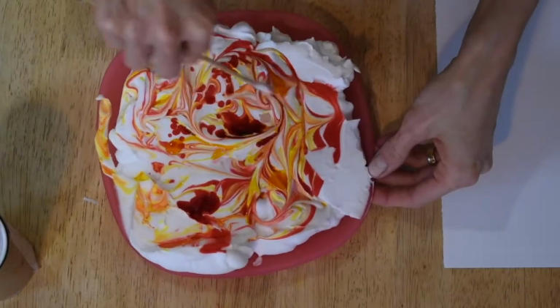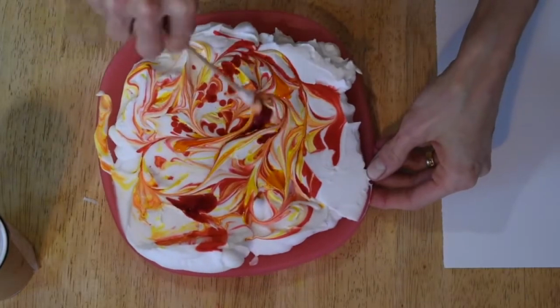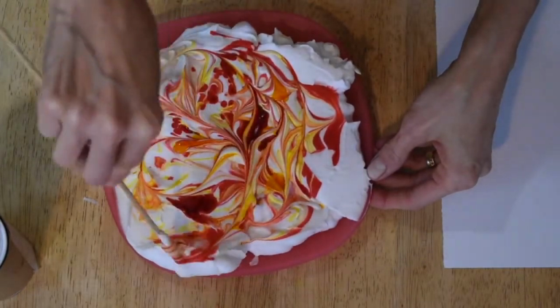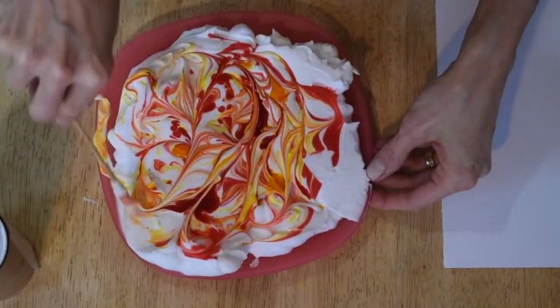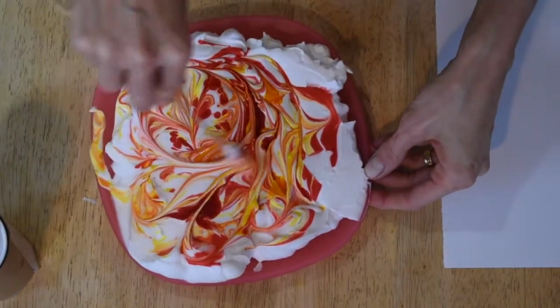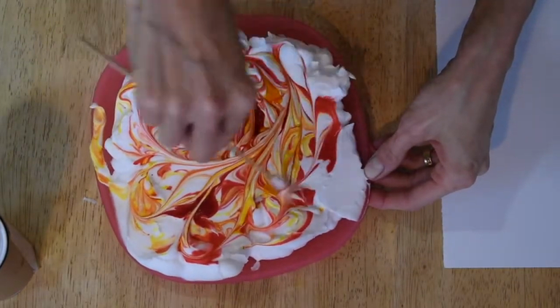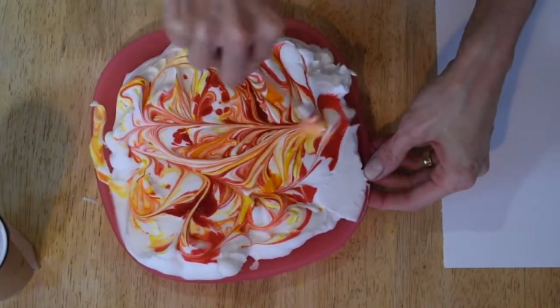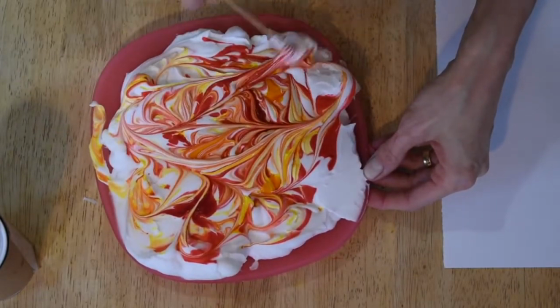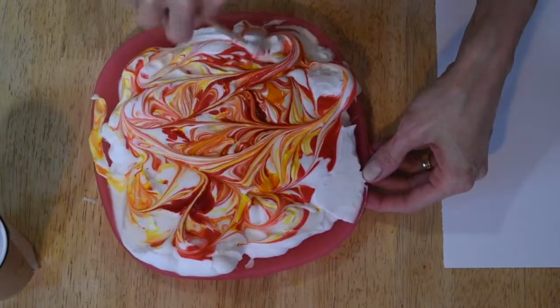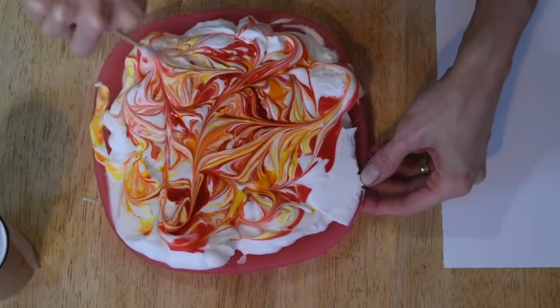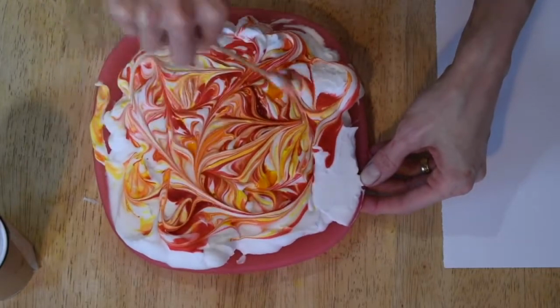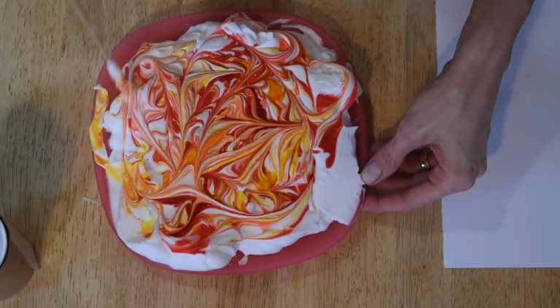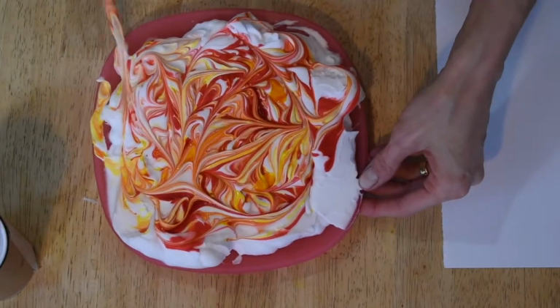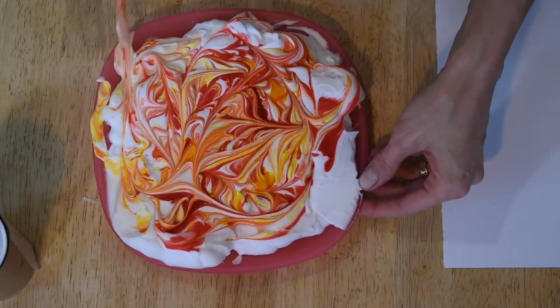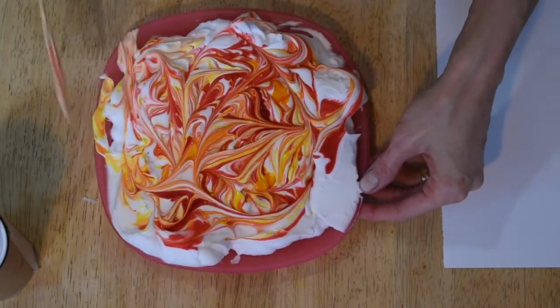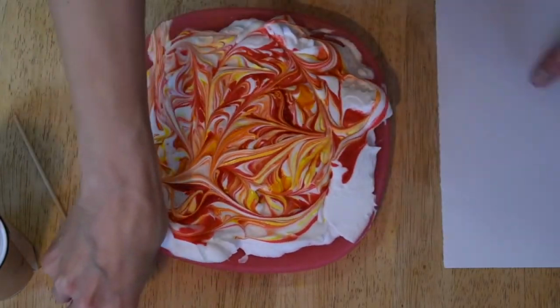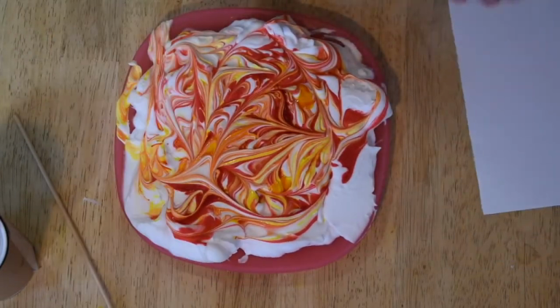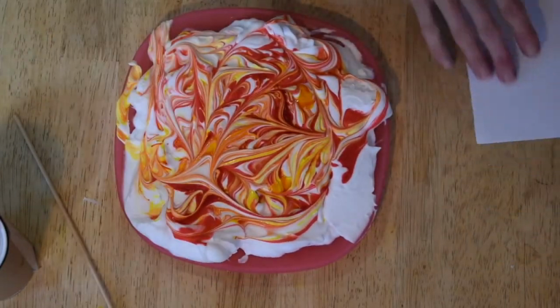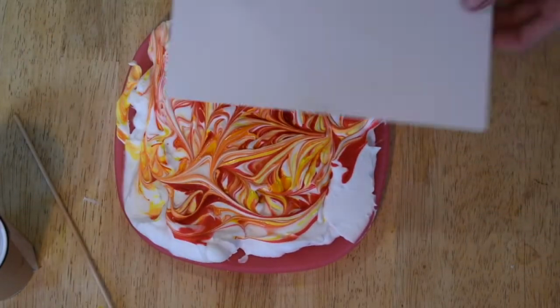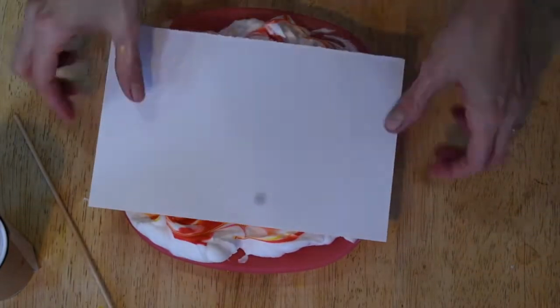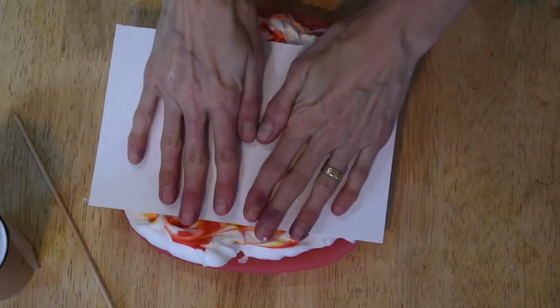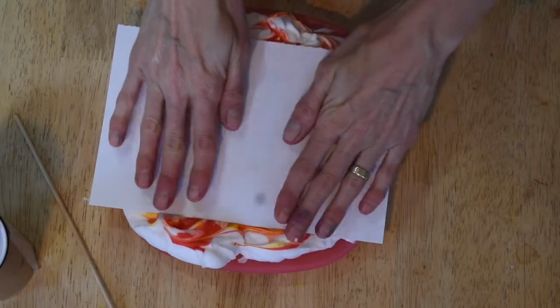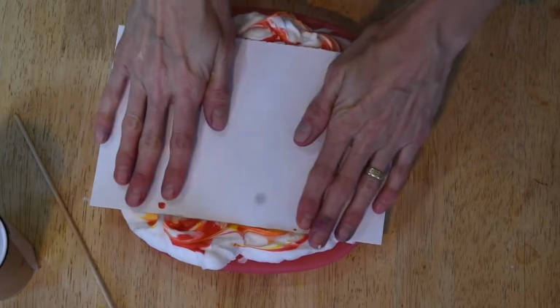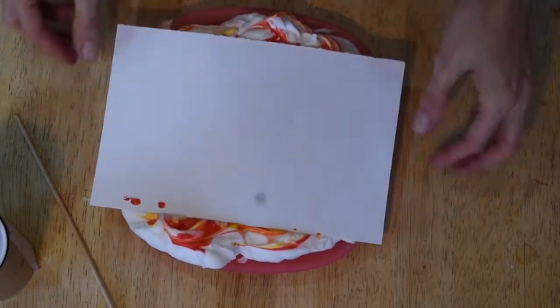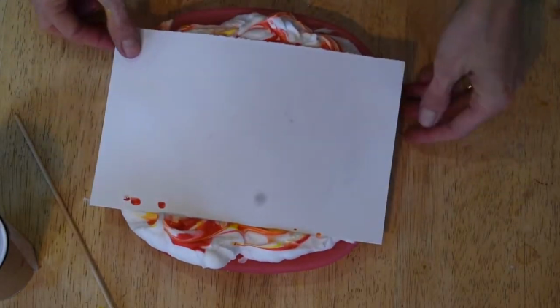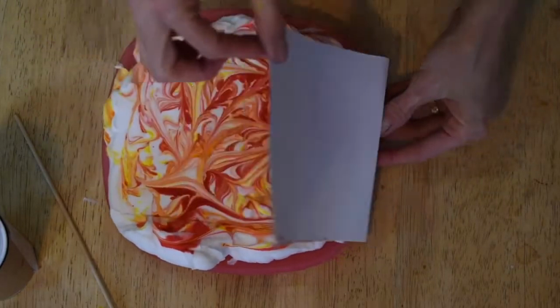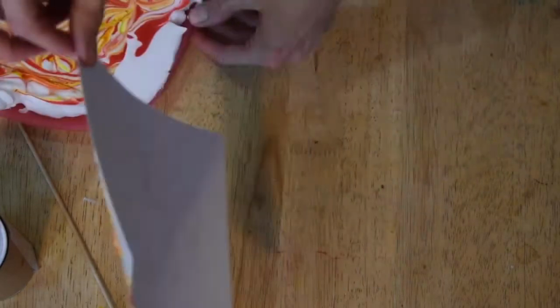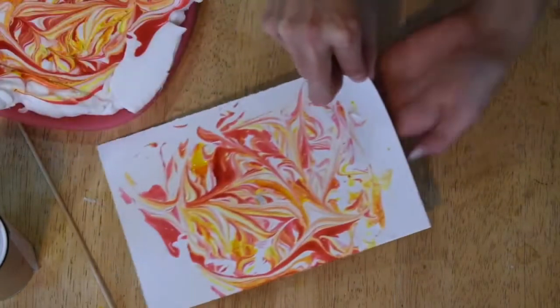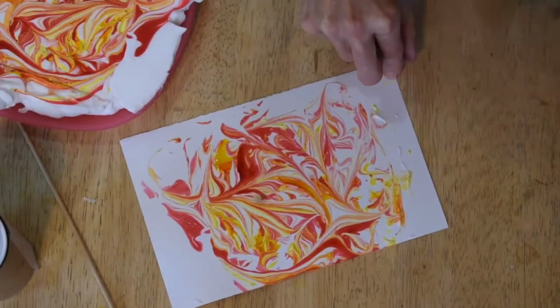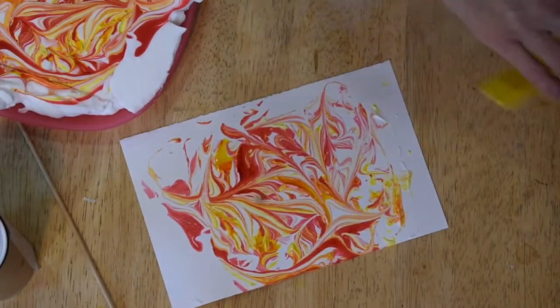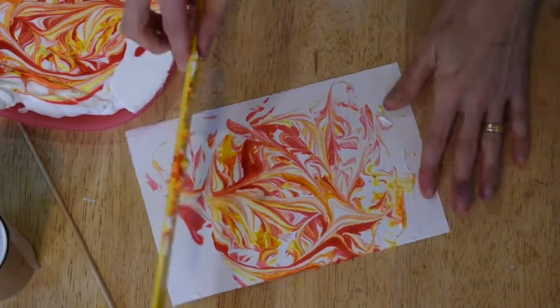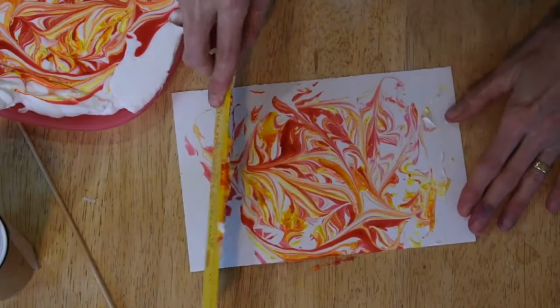Every print will turn out differently and the colors will become even more vibrant. Your shaving cream might stick to the paper more than this and that's okay too. Just apply pressure to get a nice crisp image.